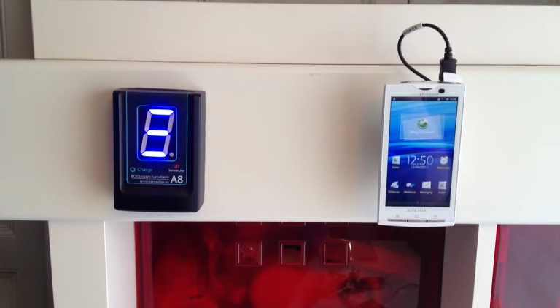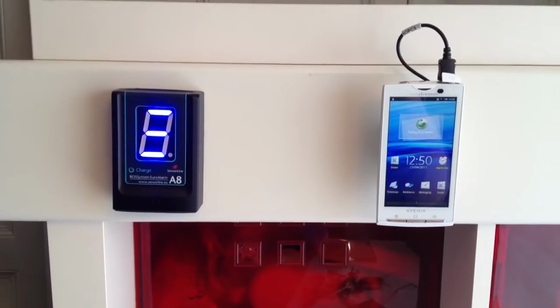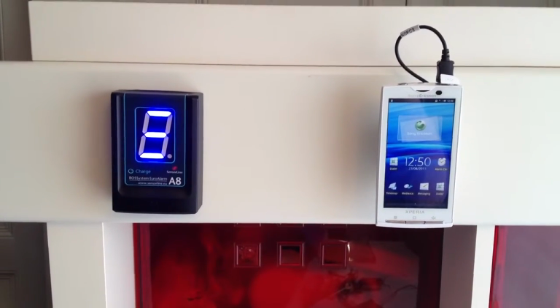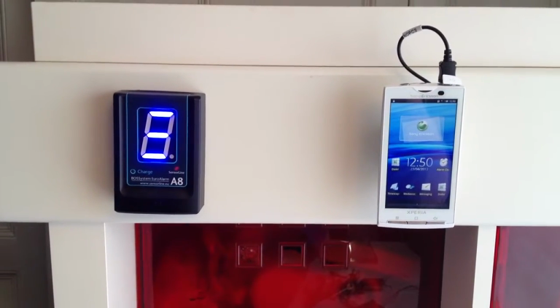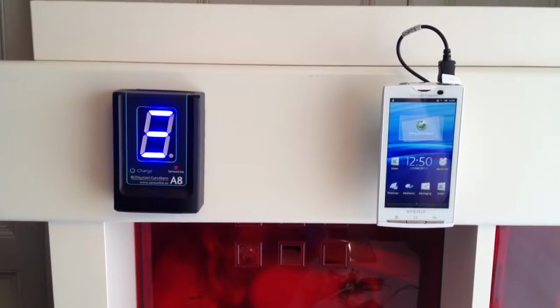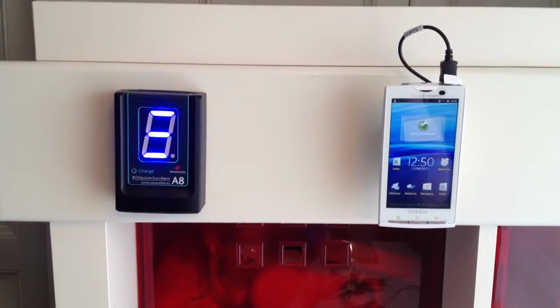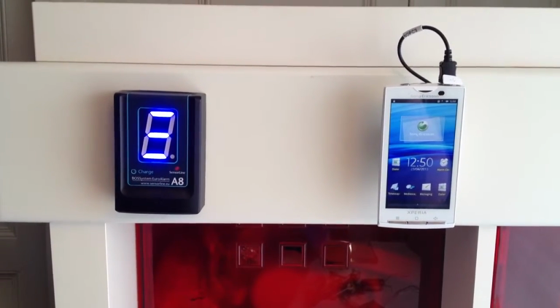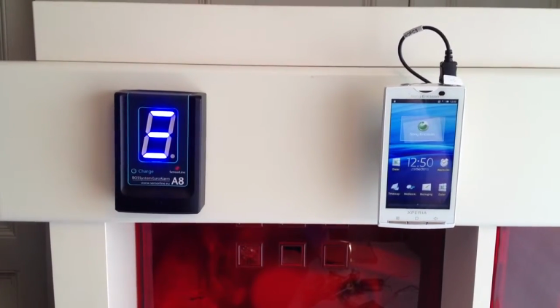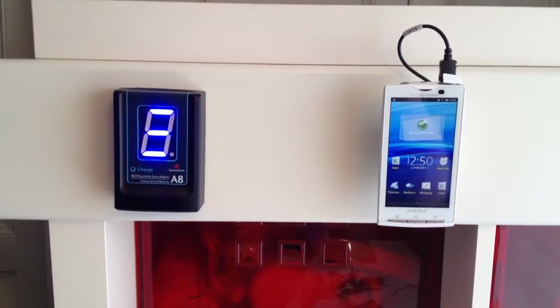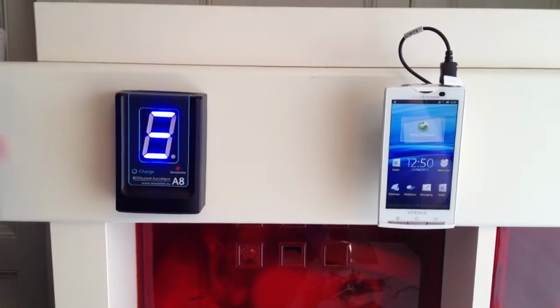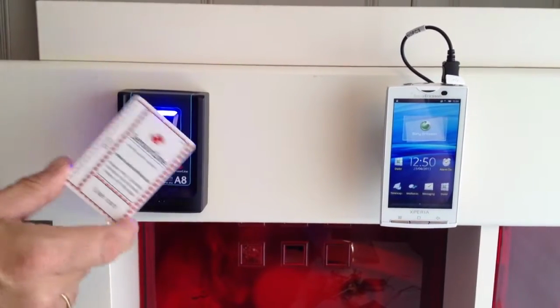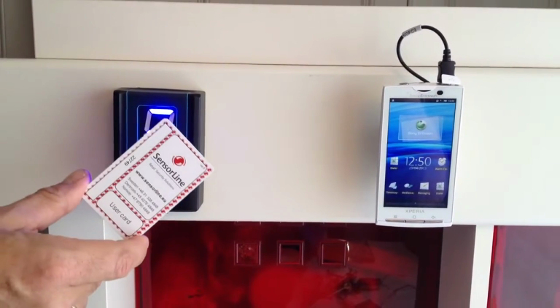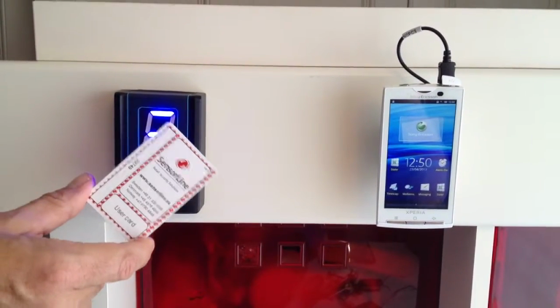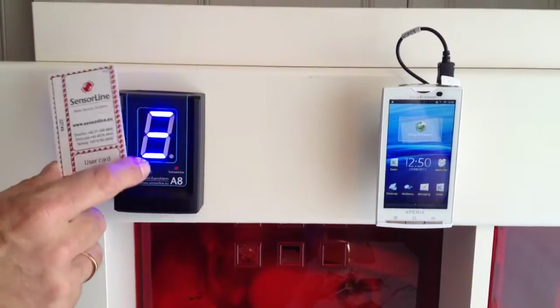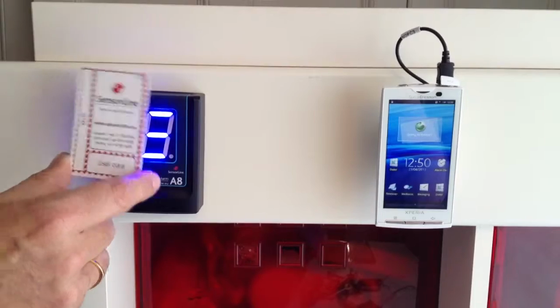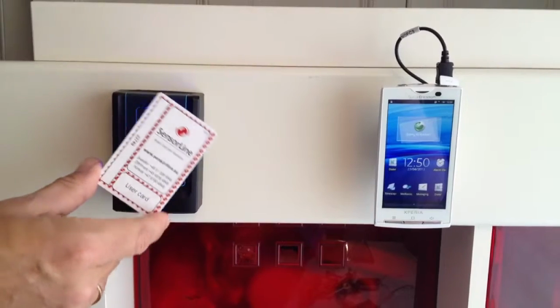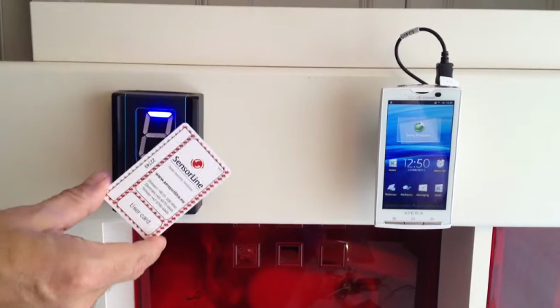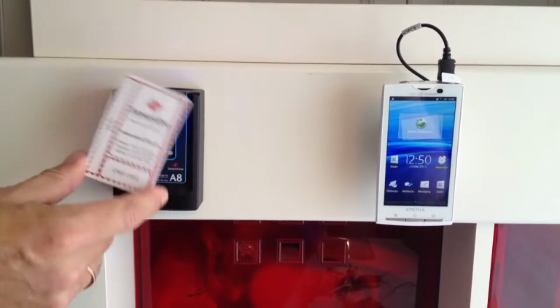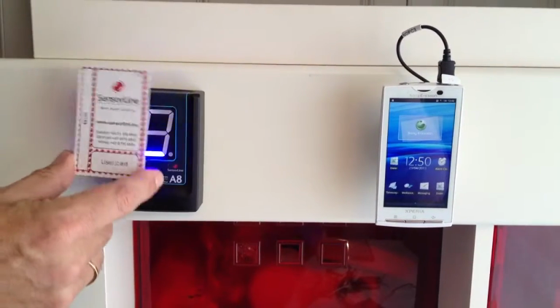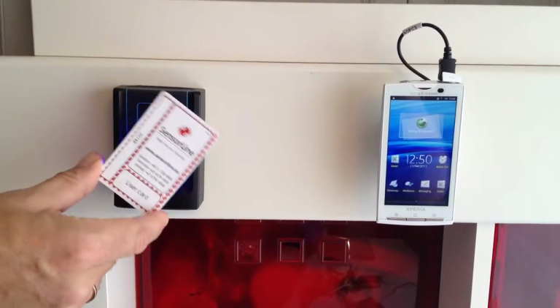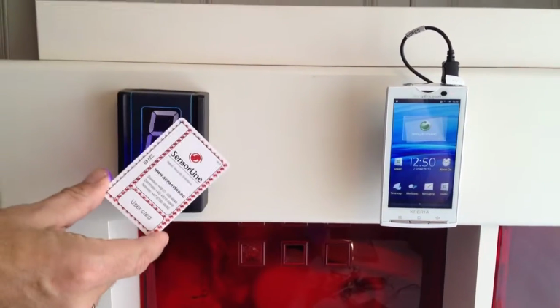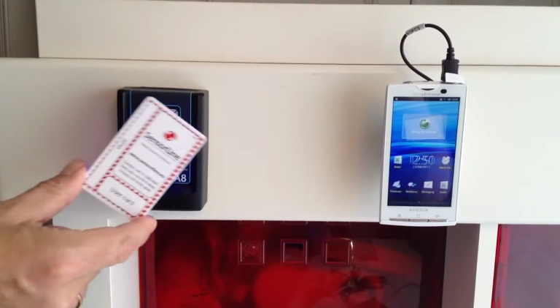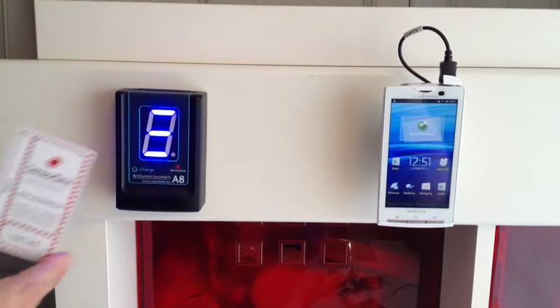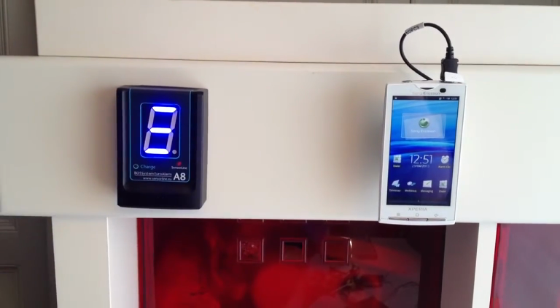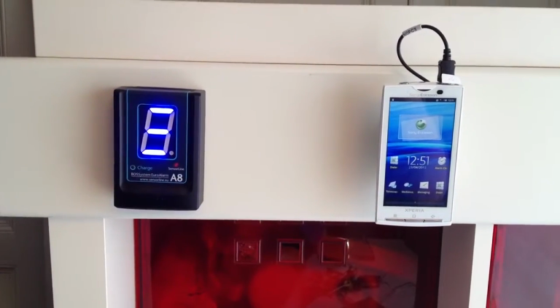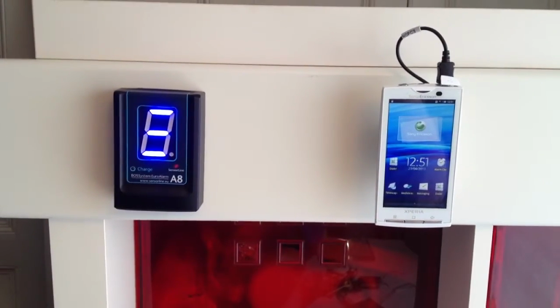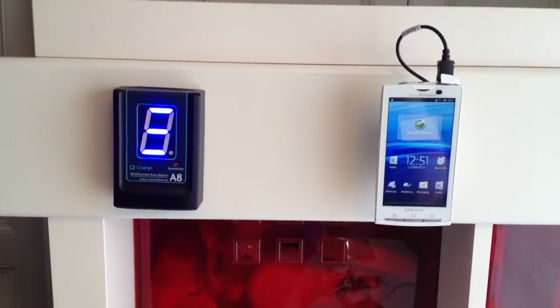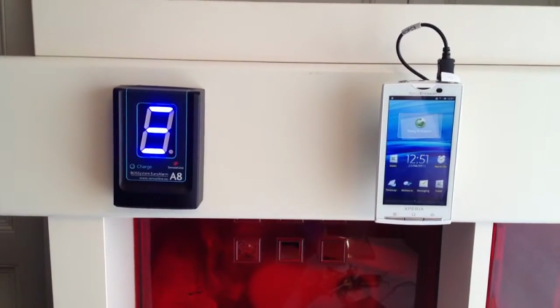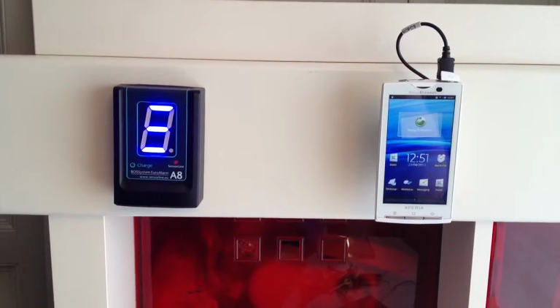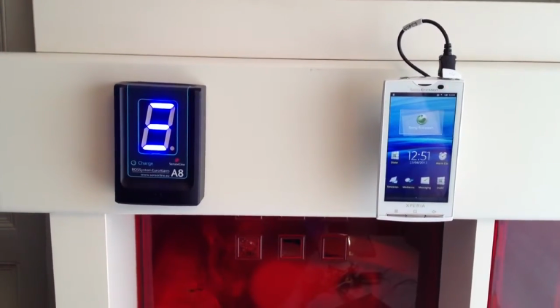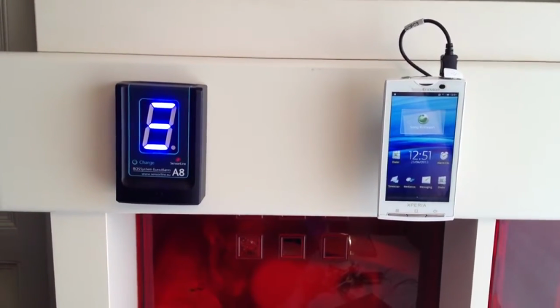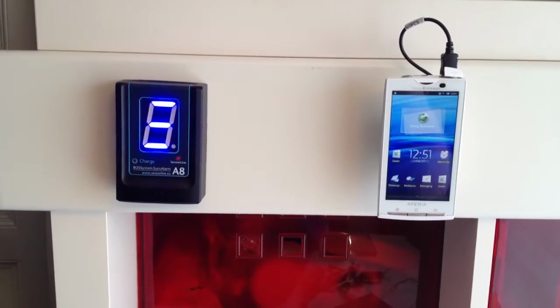To show a user card not working: when we put a user card in front of the A8 control unit, you'll see there is no activation.